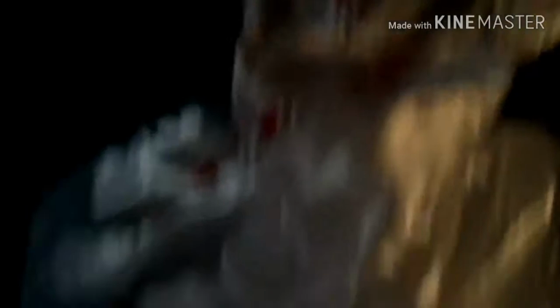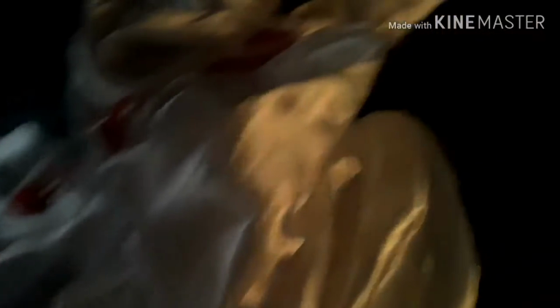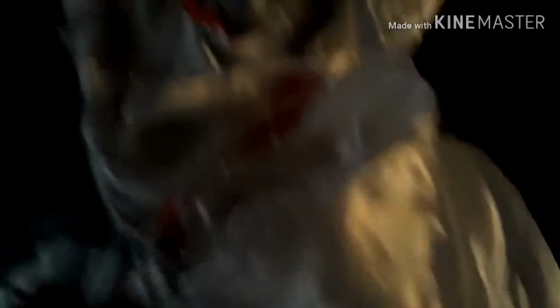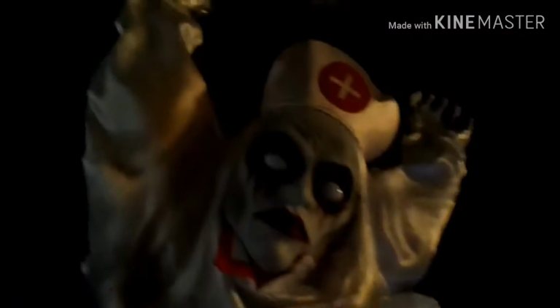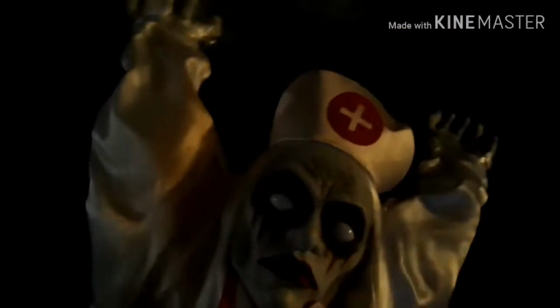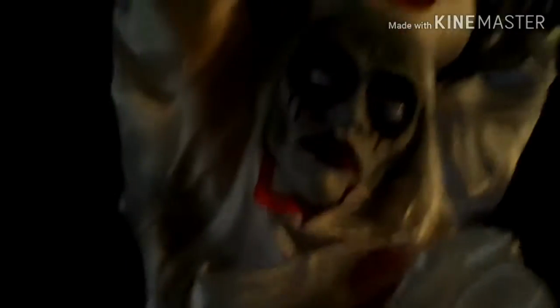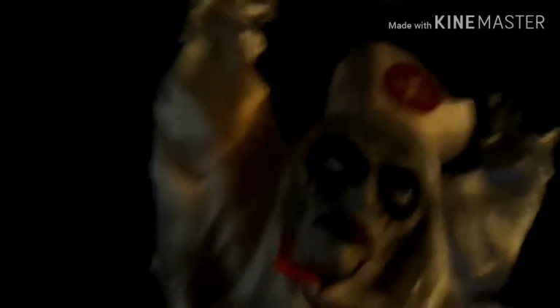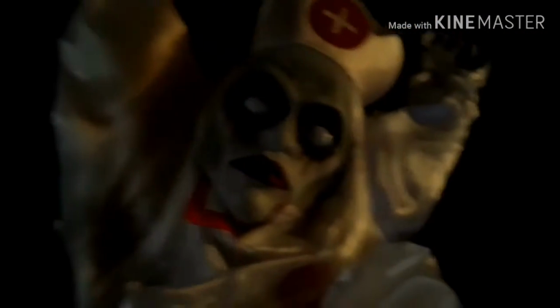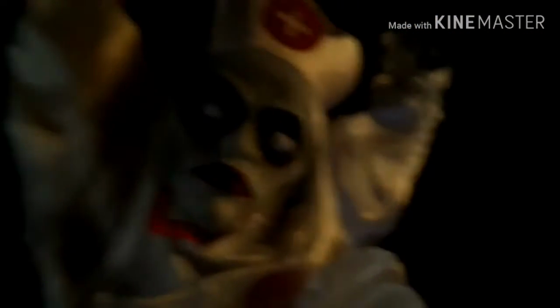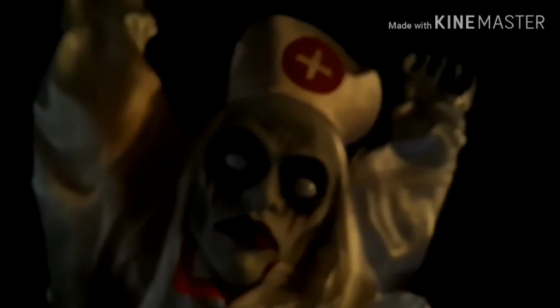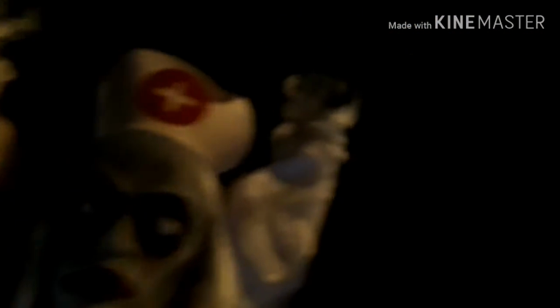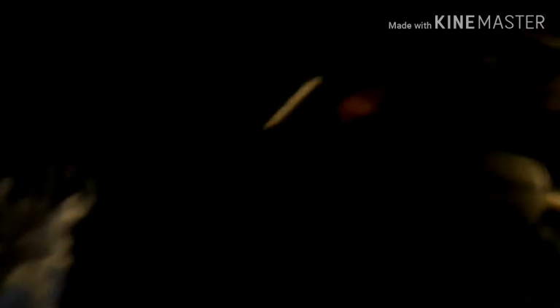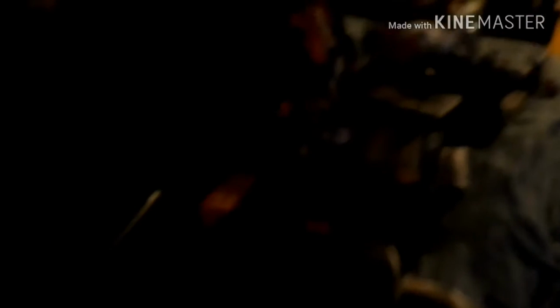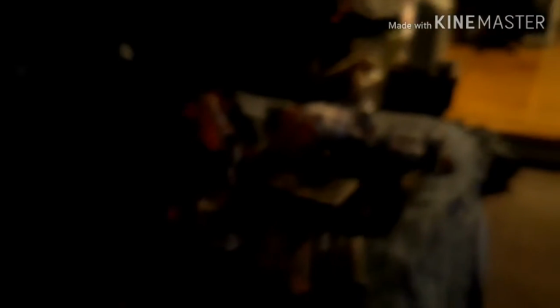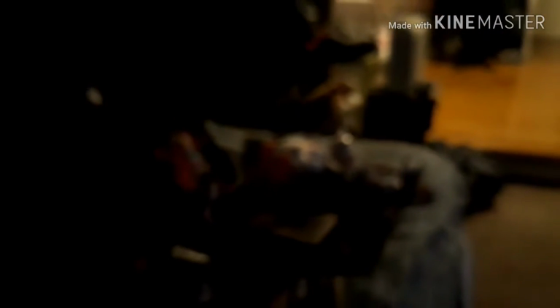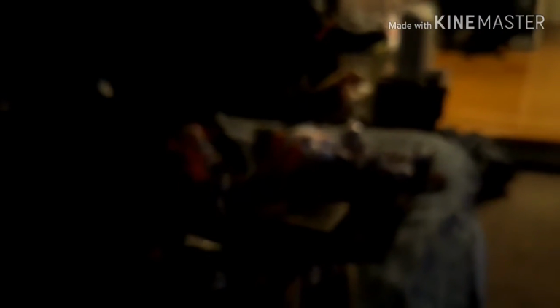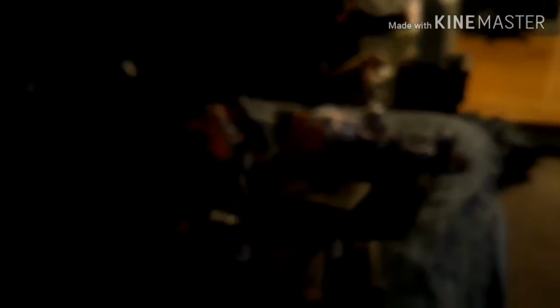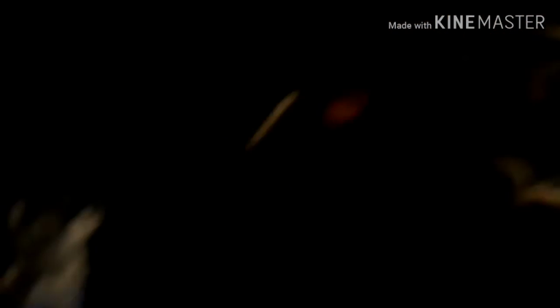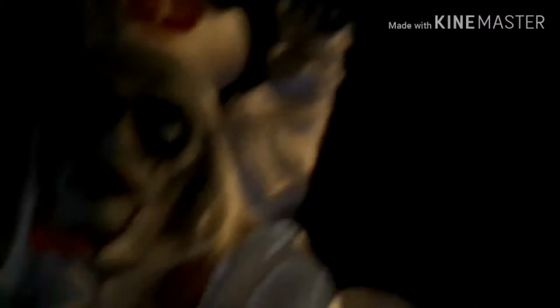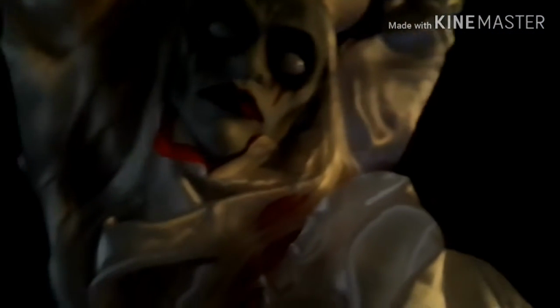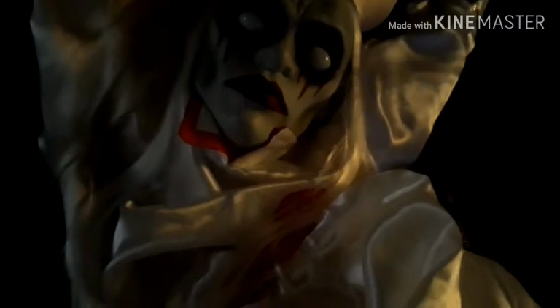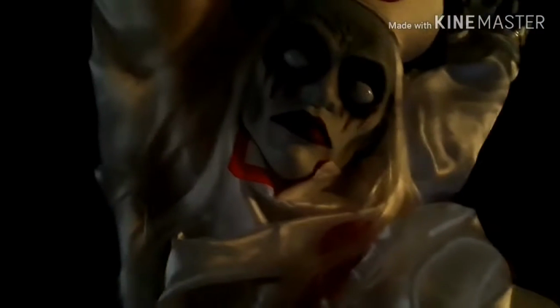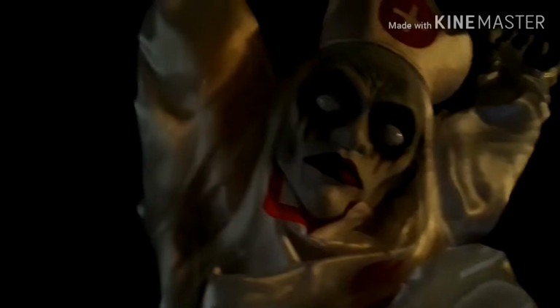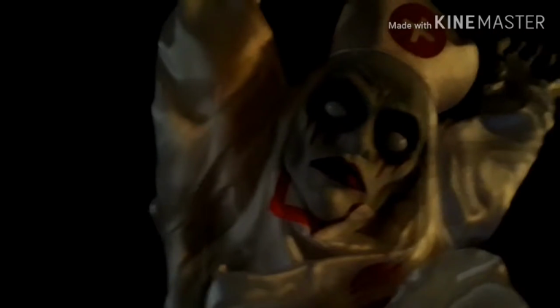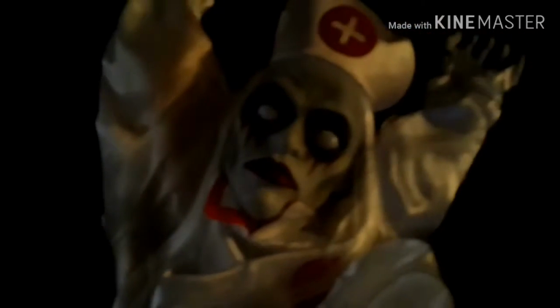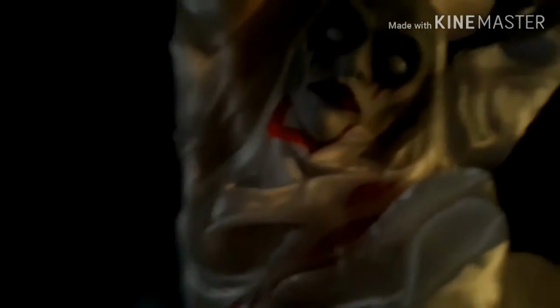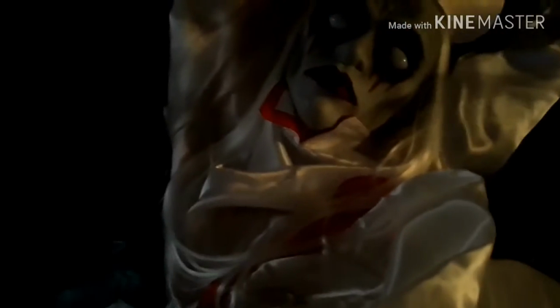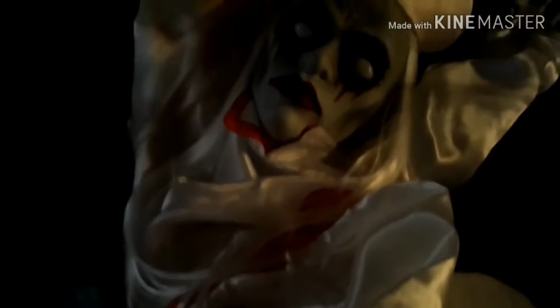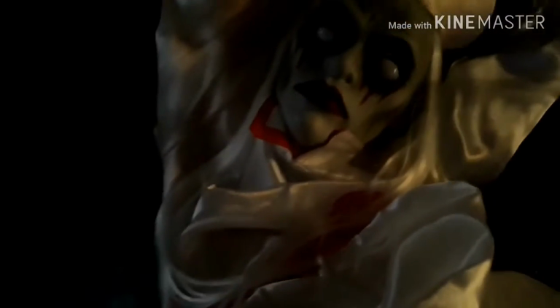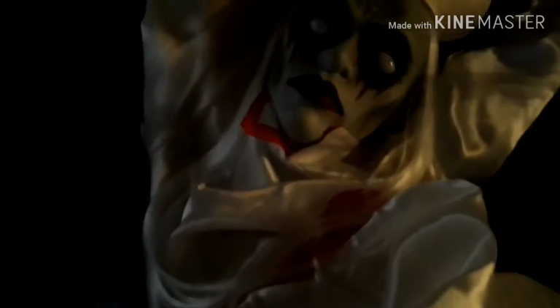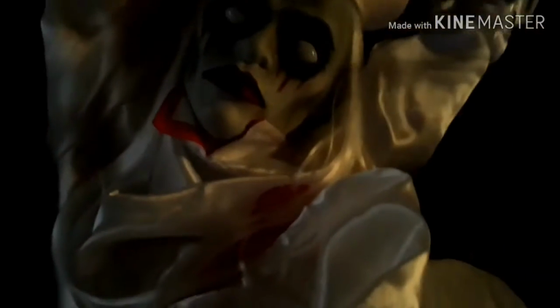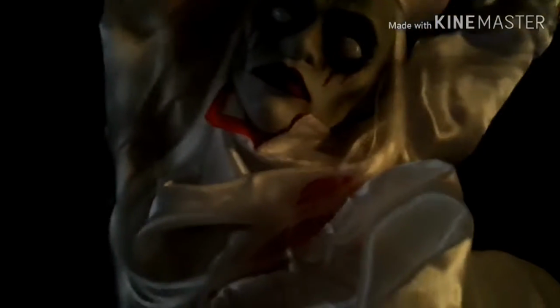Hello everyone, this is my giant Halloween haul number one. This is the stuff I've collected throughout the past weeks, months, and days. This is recorded on the 20th.